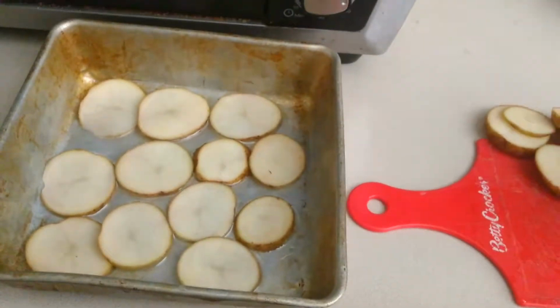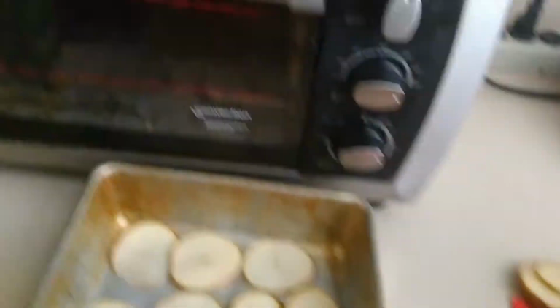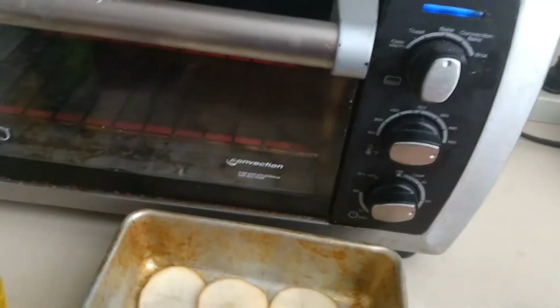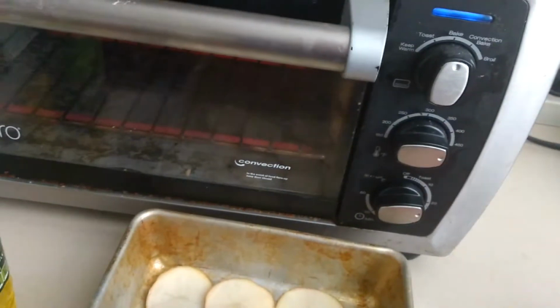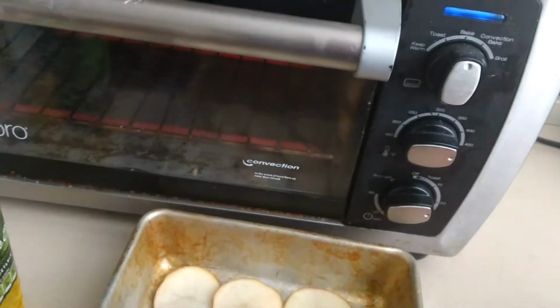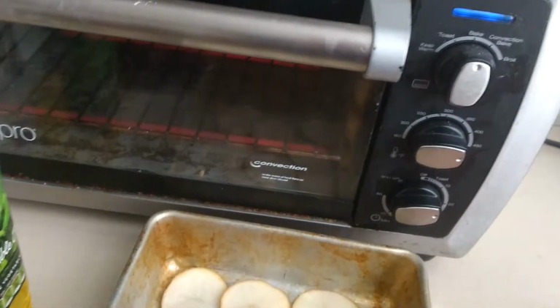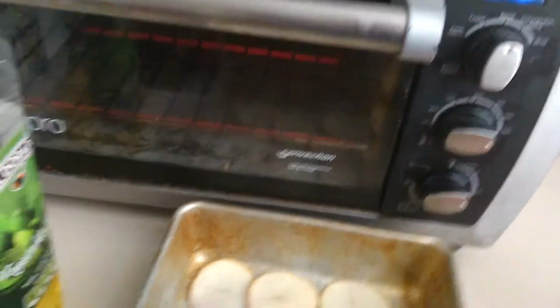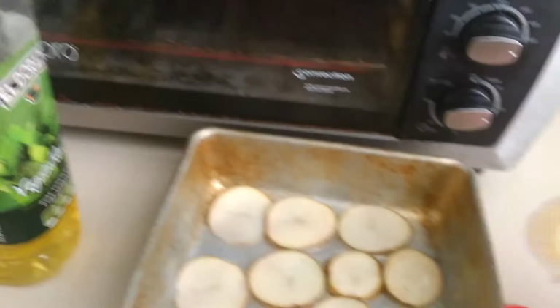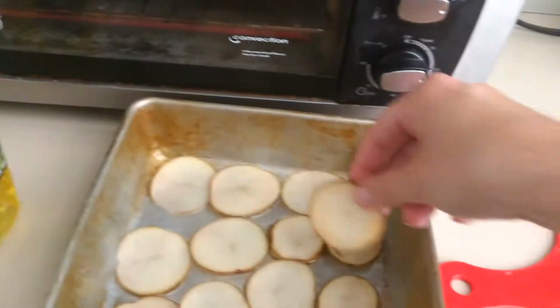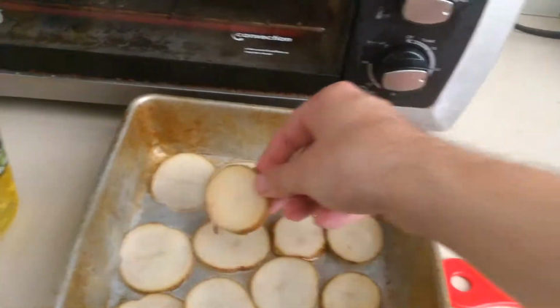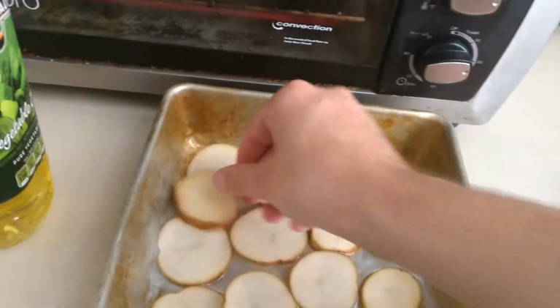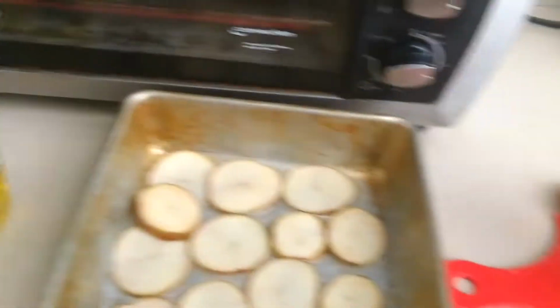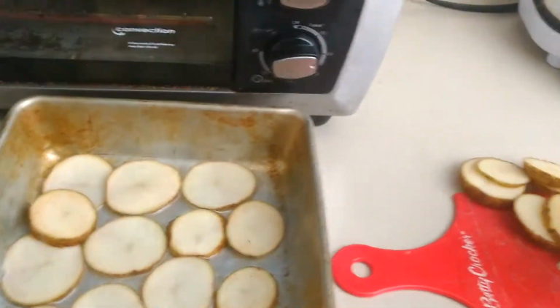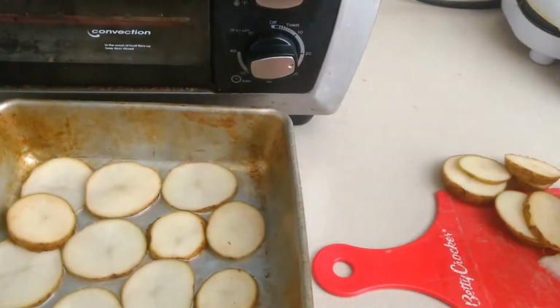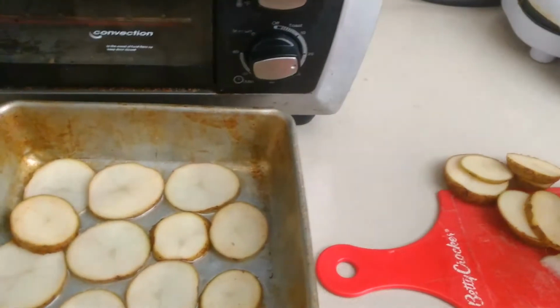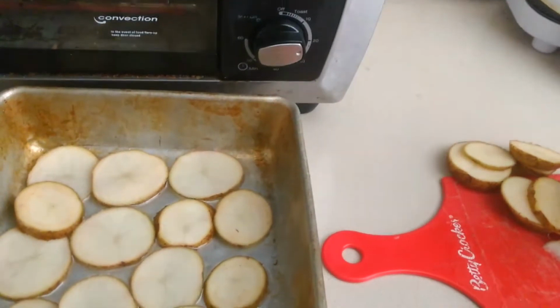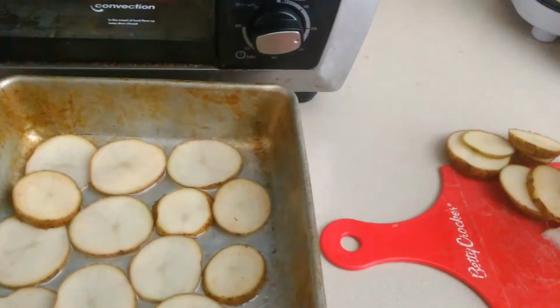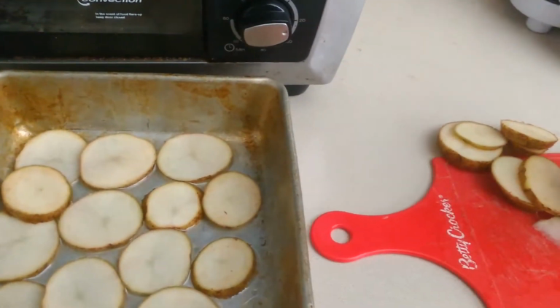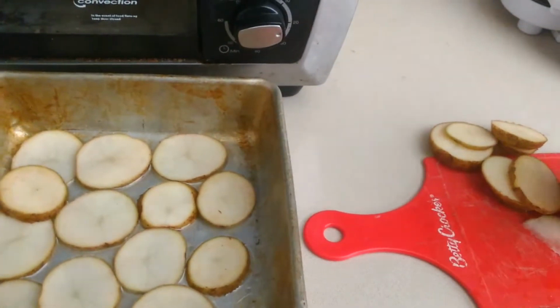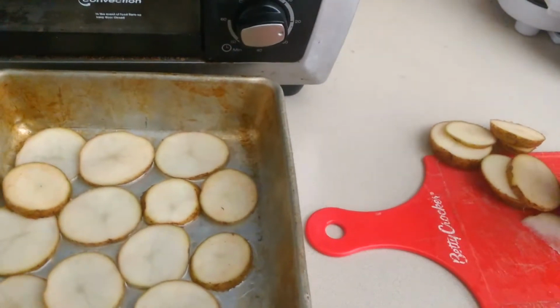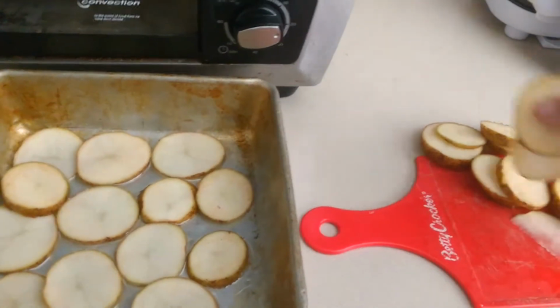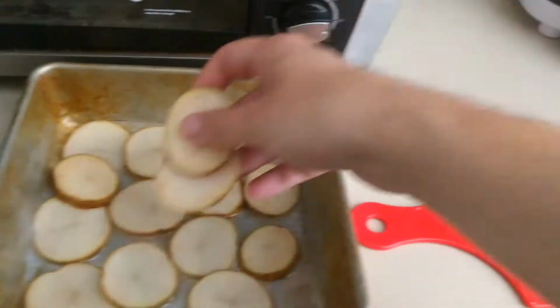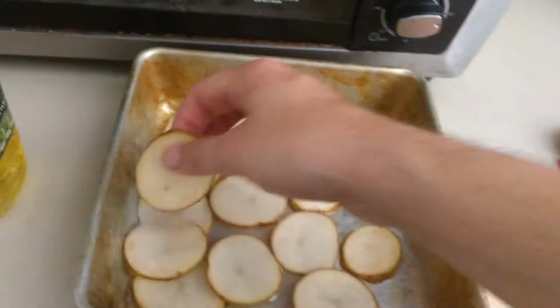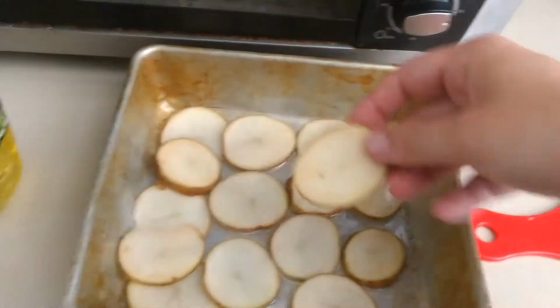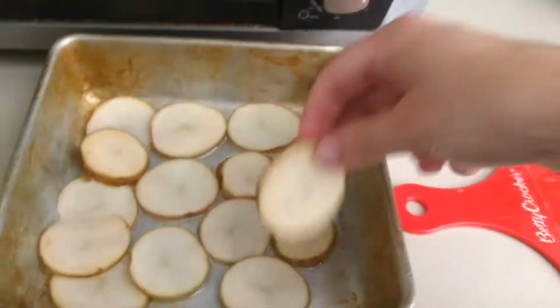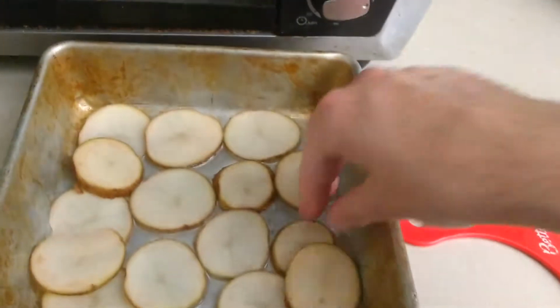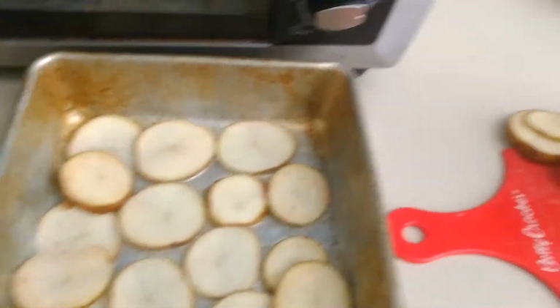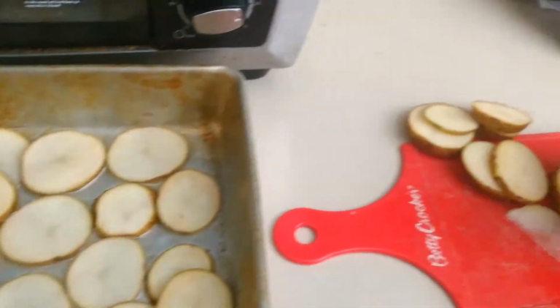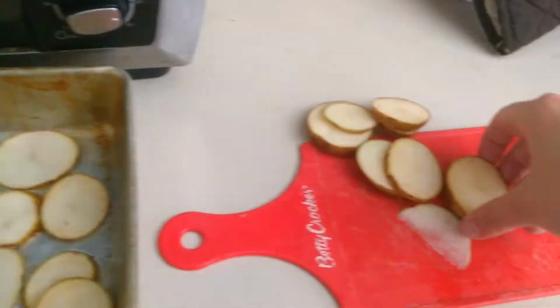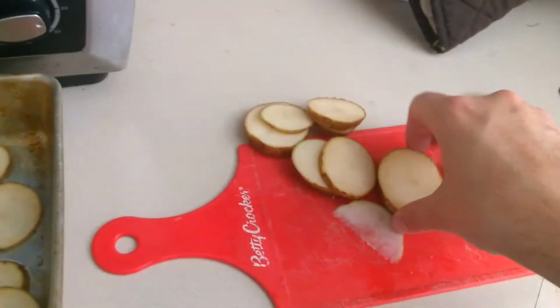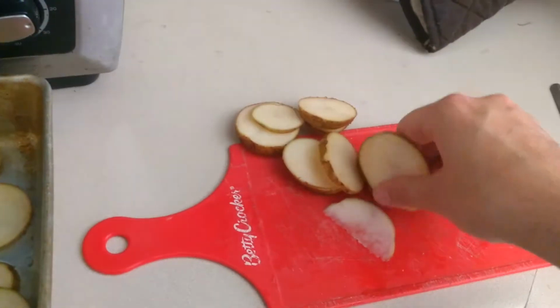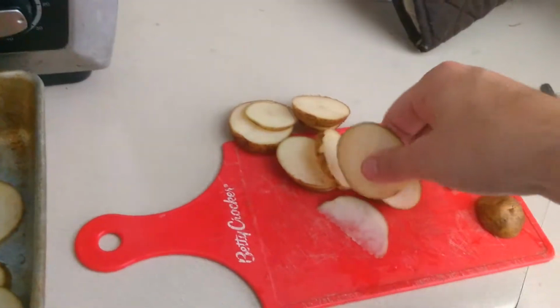Then we got the toaster oven heating up. In this video I'm using like two potatoes.